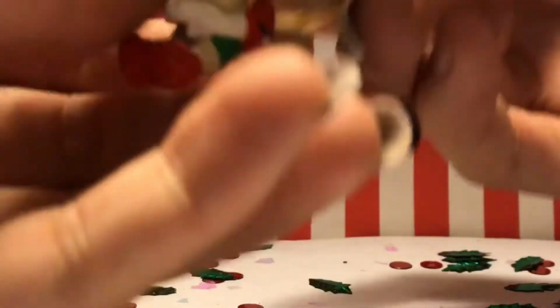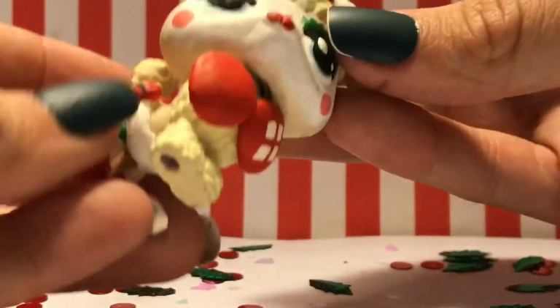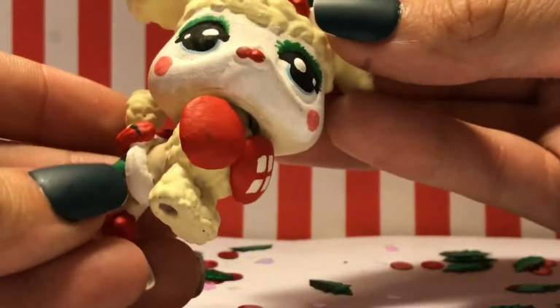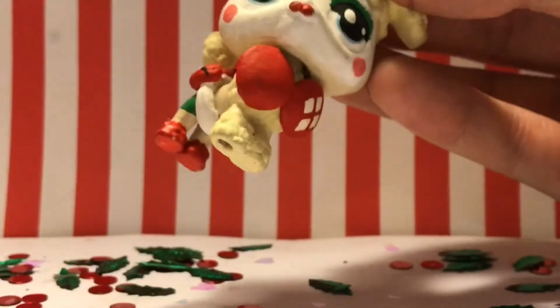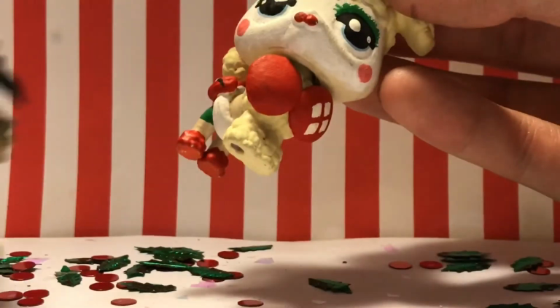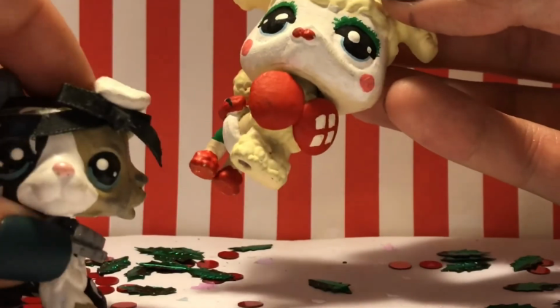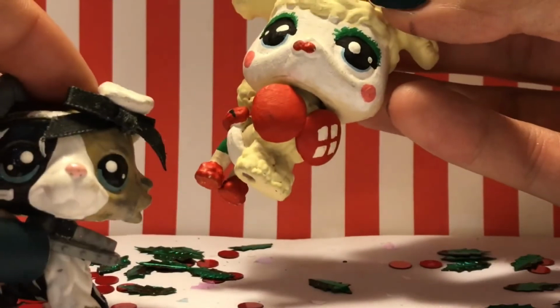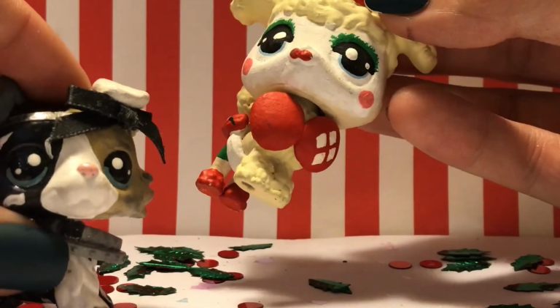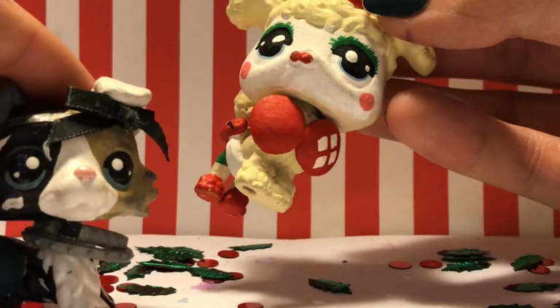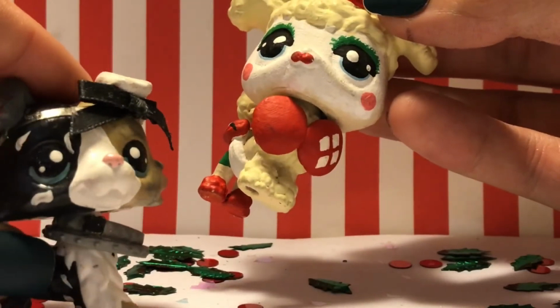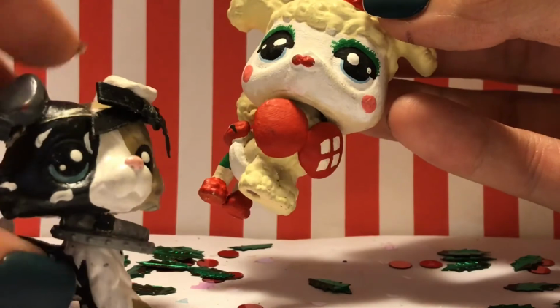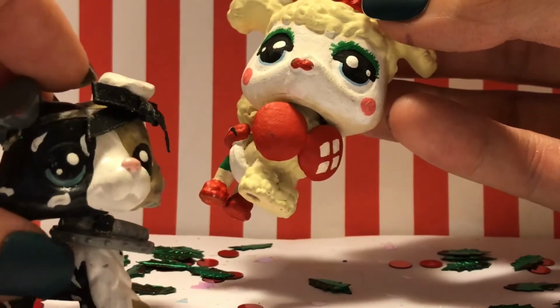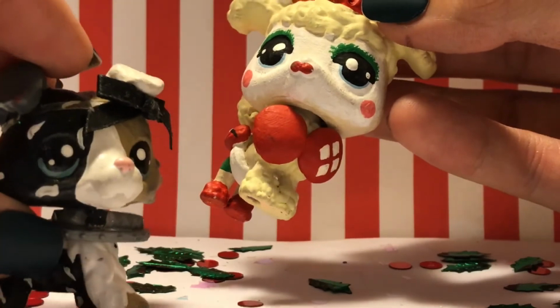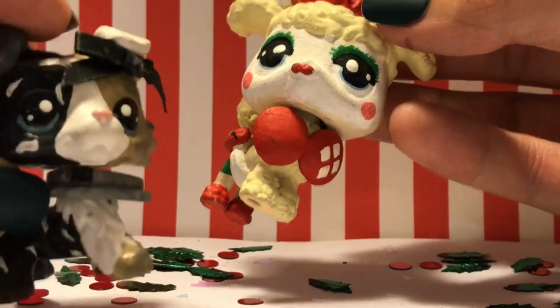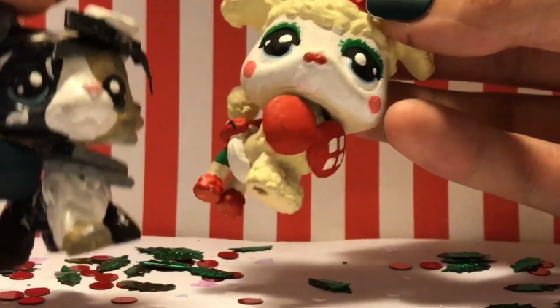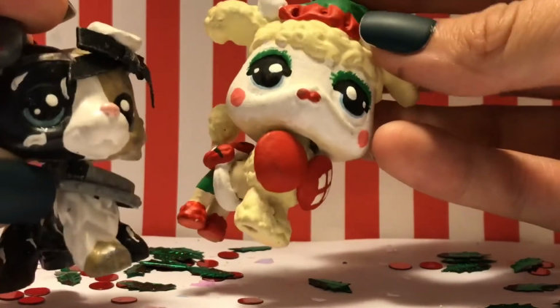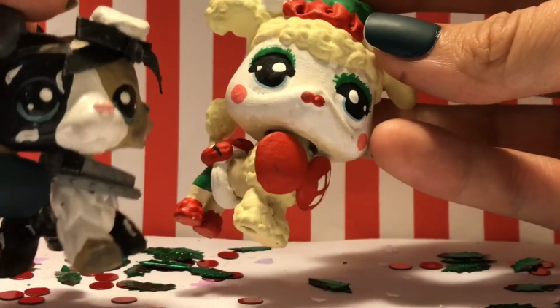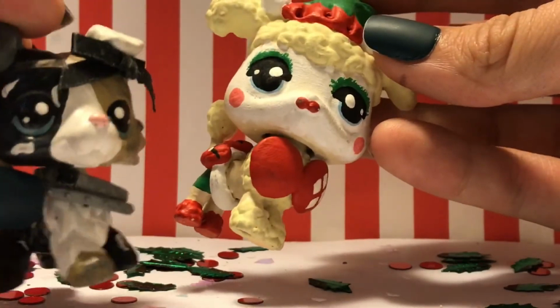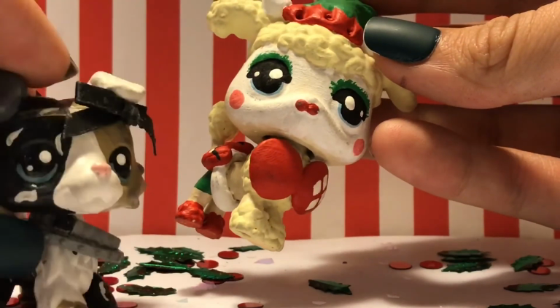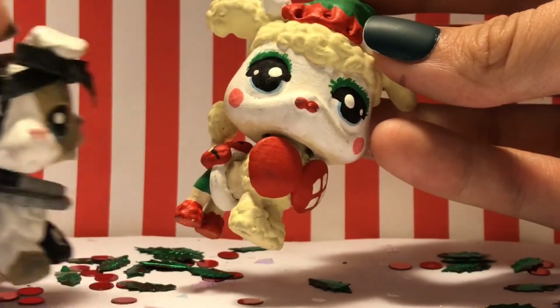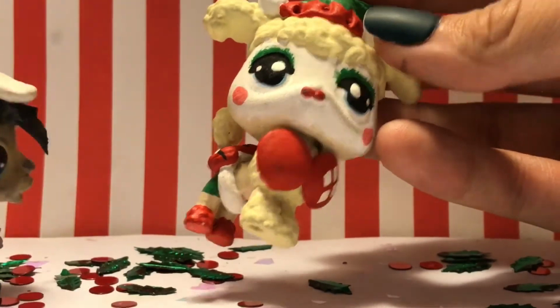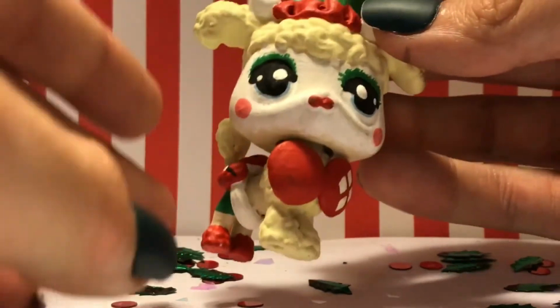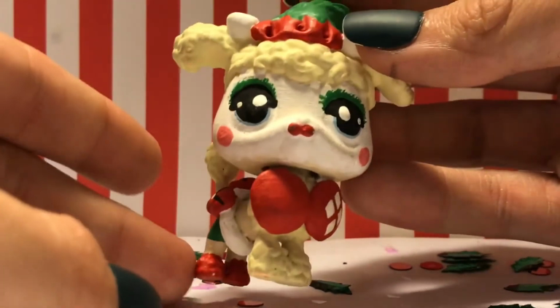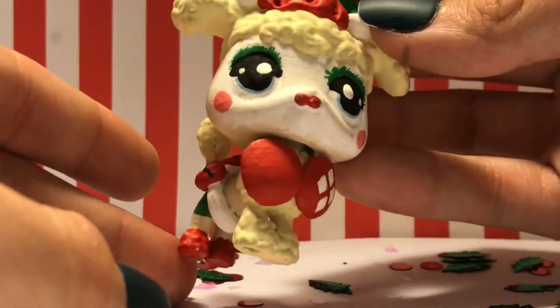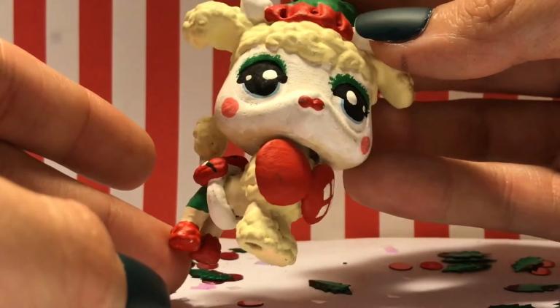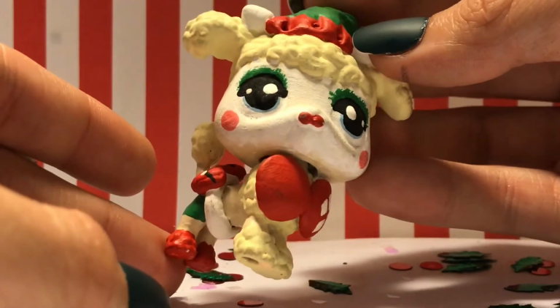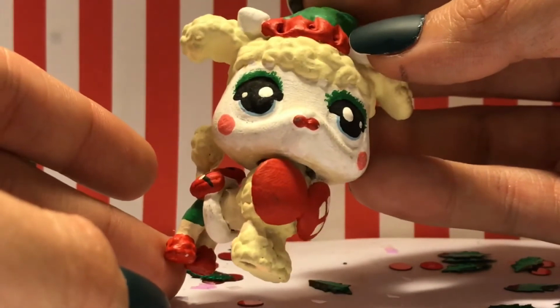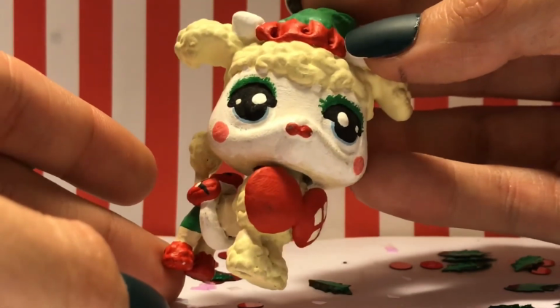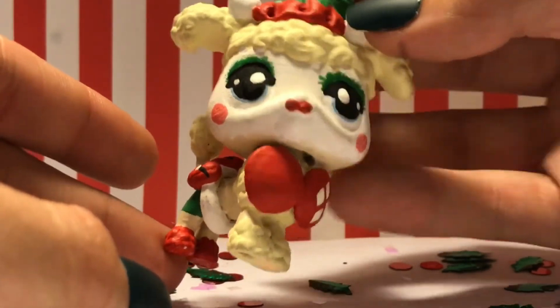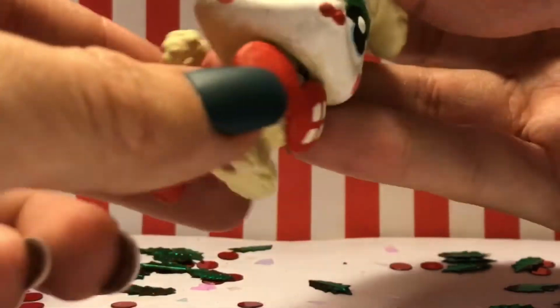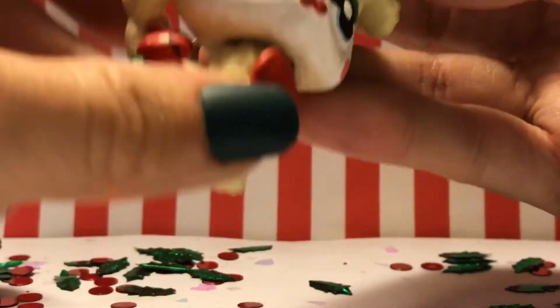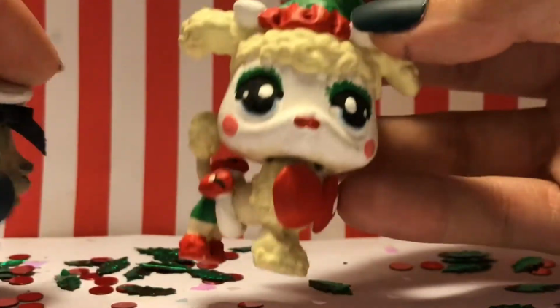You guys can go check out my DC Harley comic Bombshell video showing the original custom, but this is the Christmas edition.